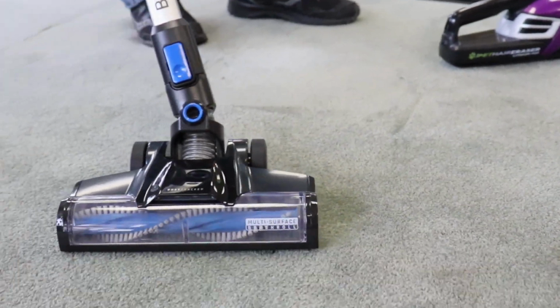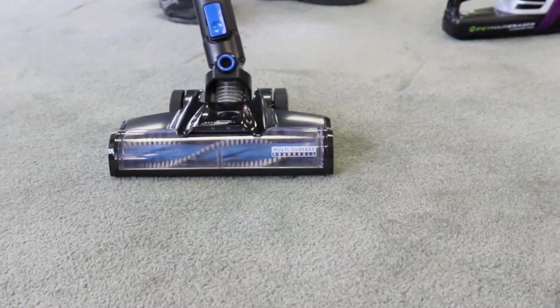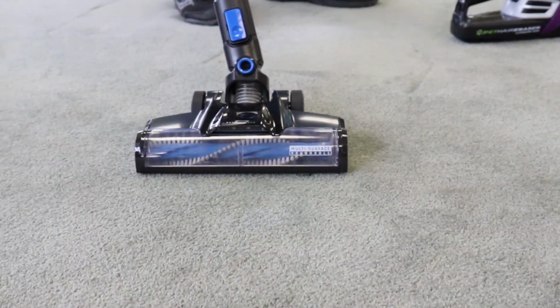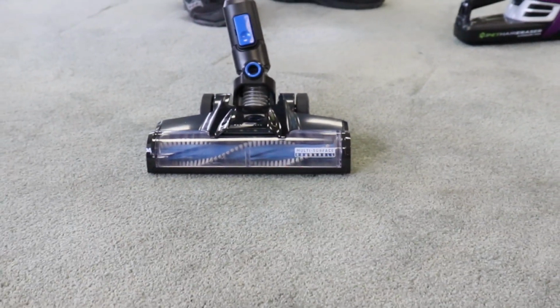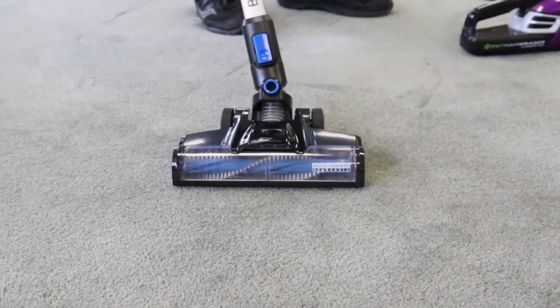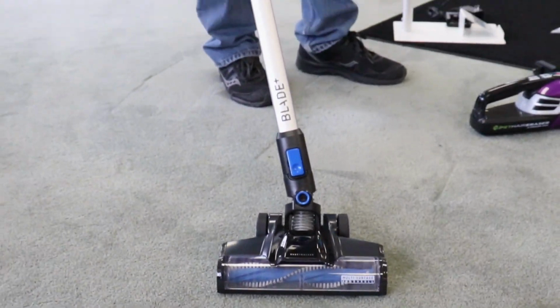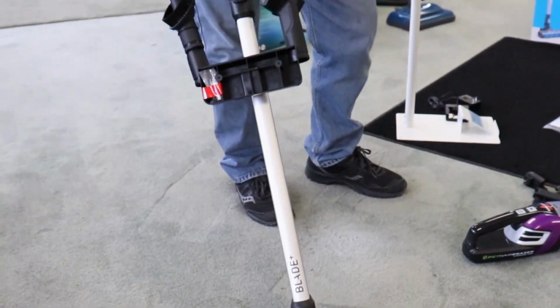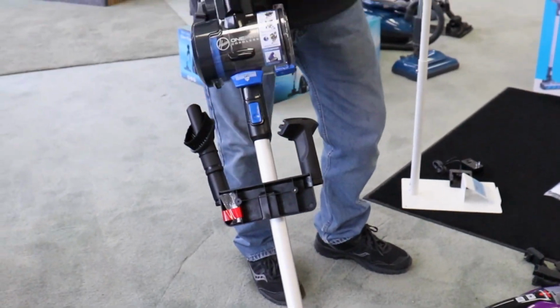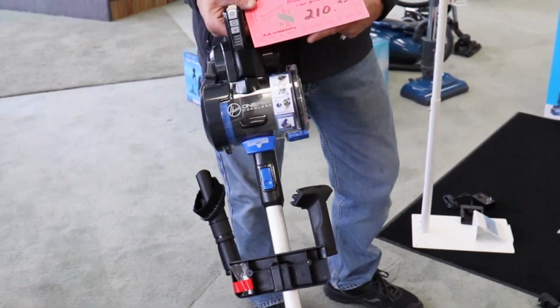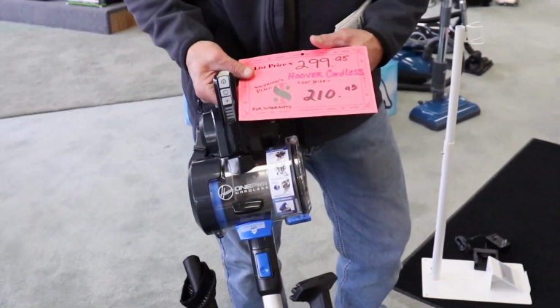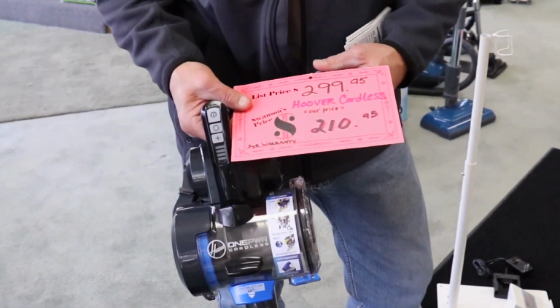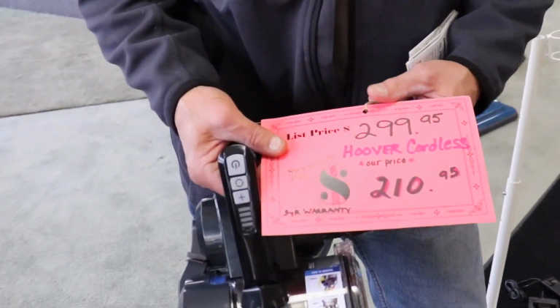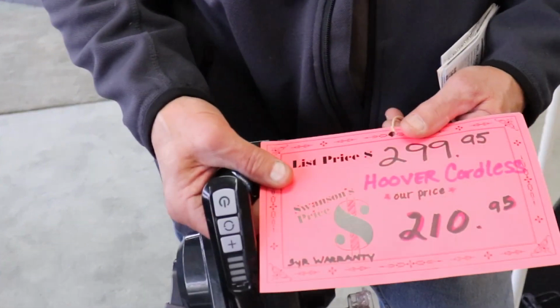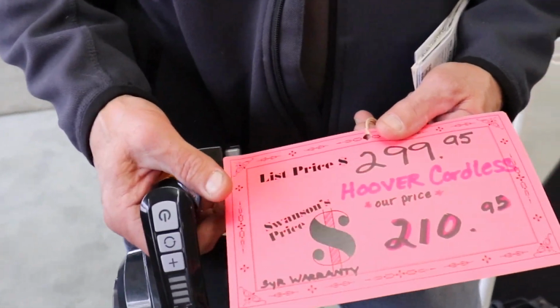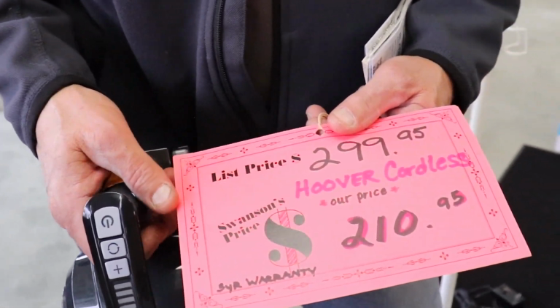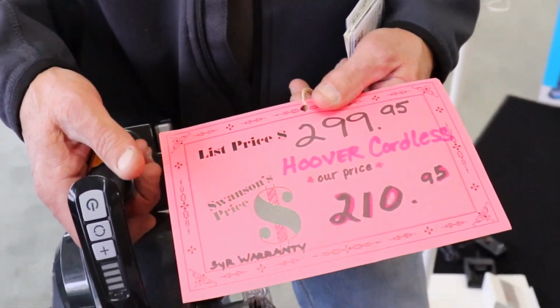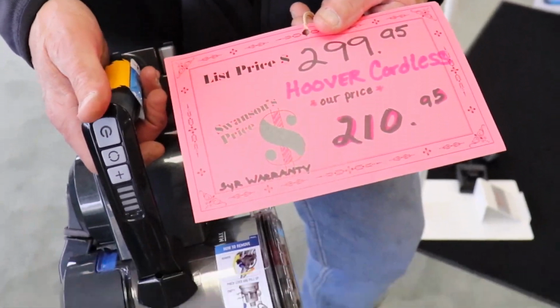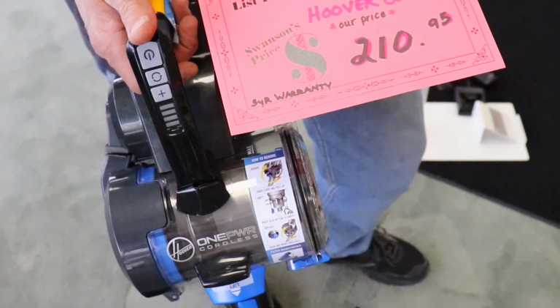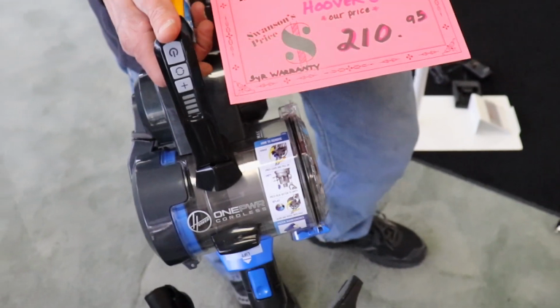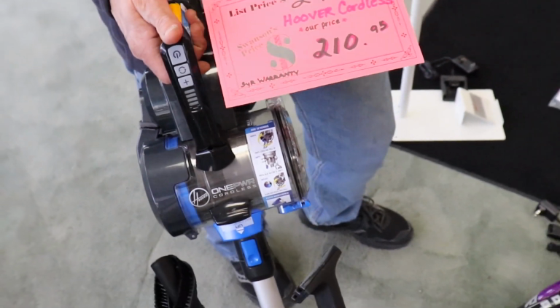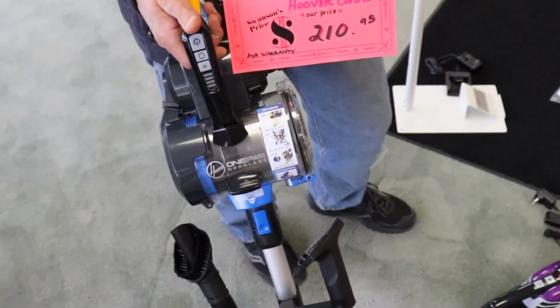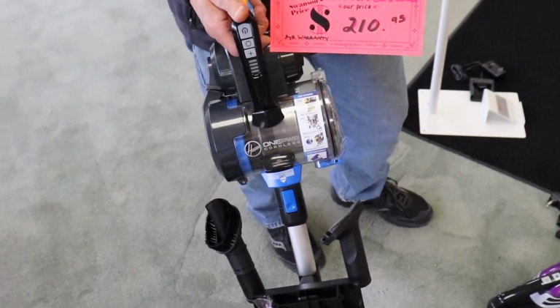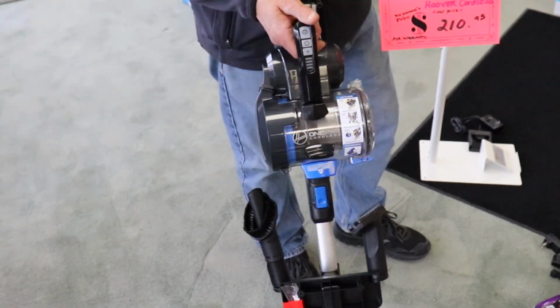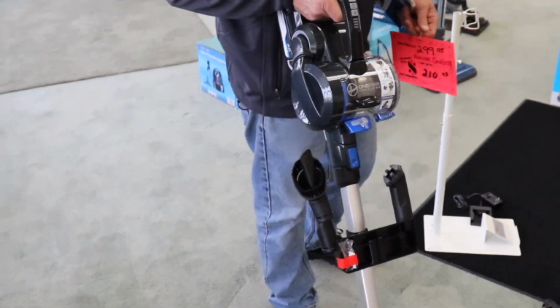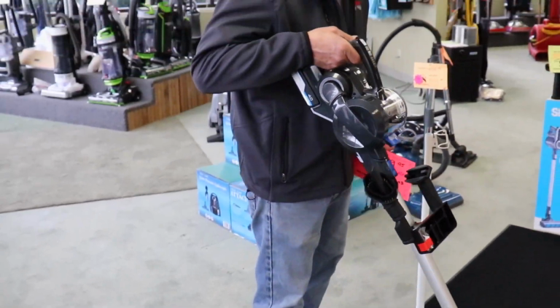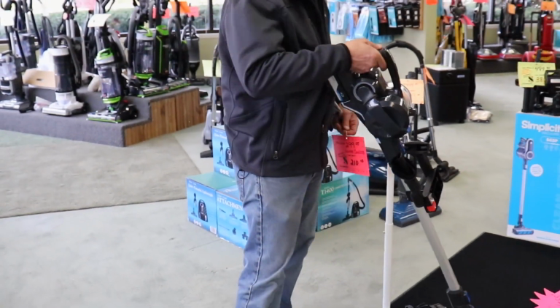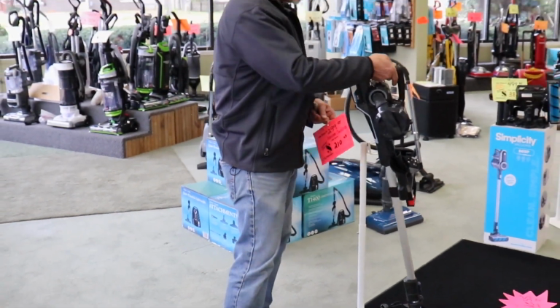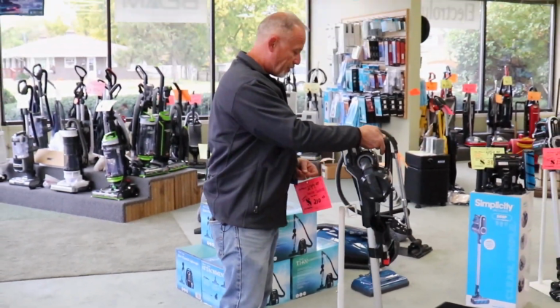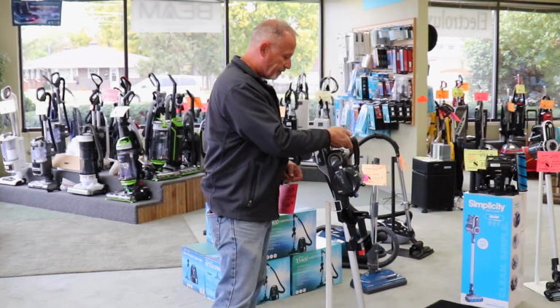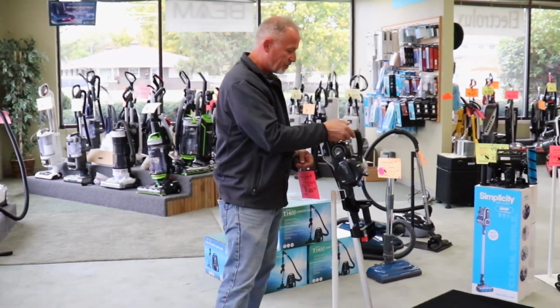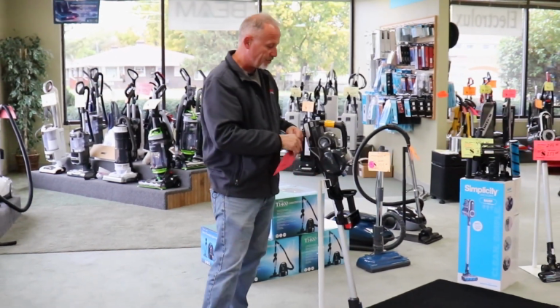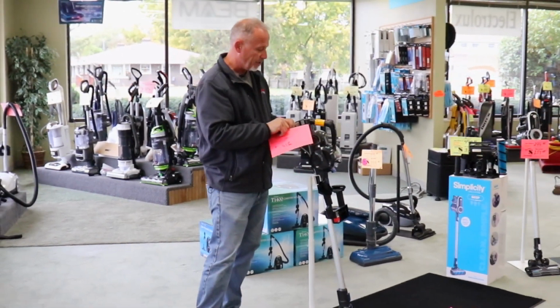This is a really hot price. Normally $299, on special for $210. We have a good inventory of these, so great gift for yourself or also a gift for someone else.